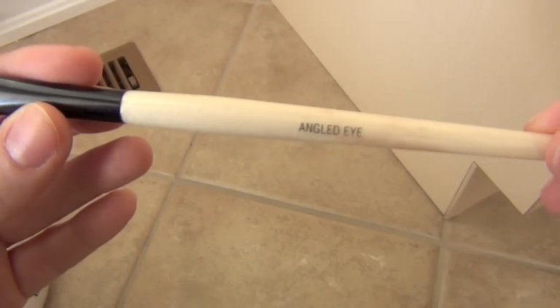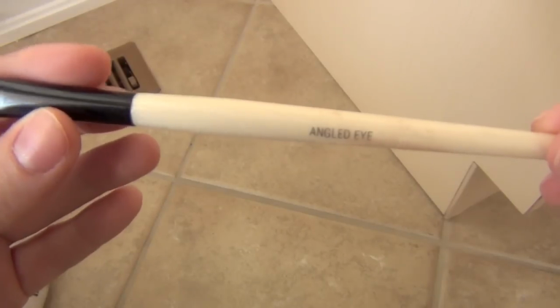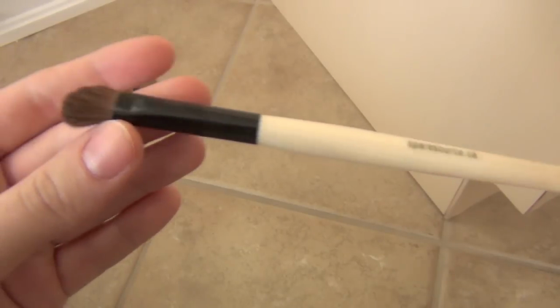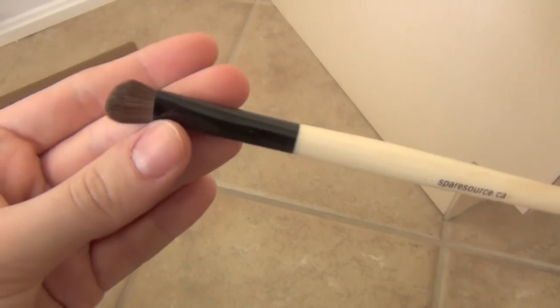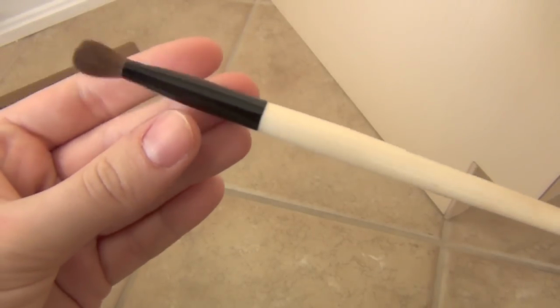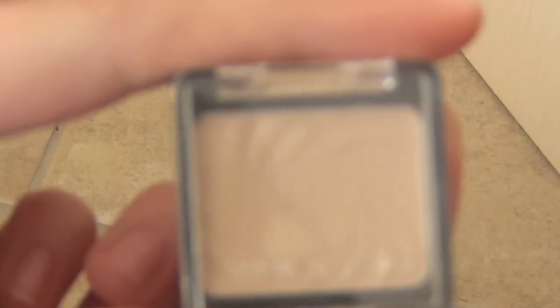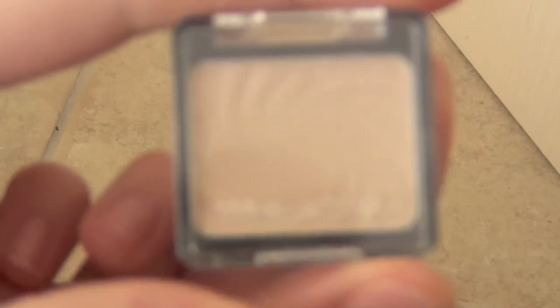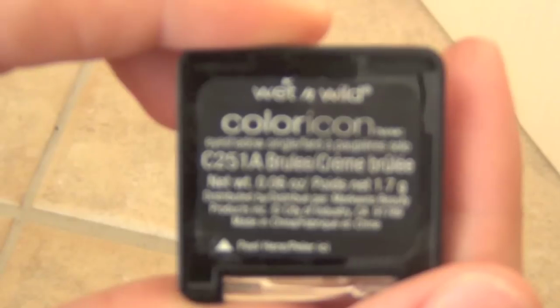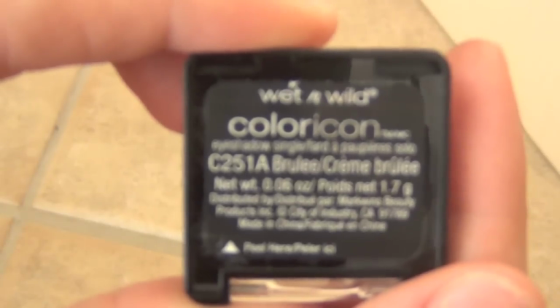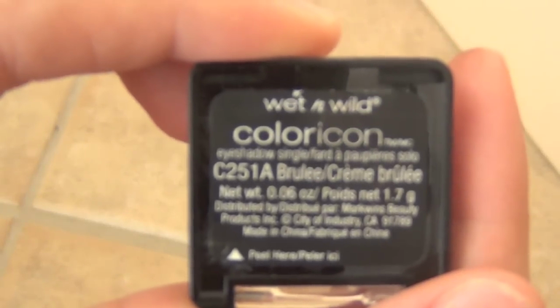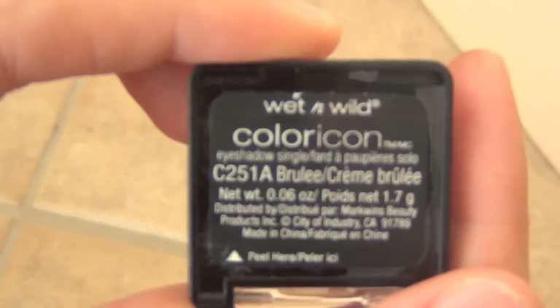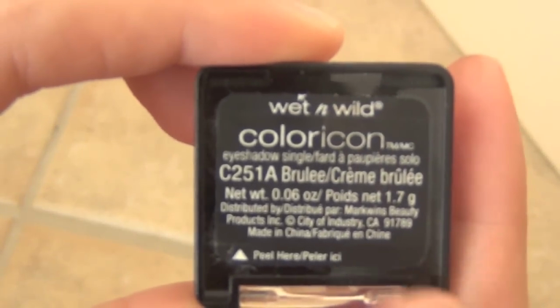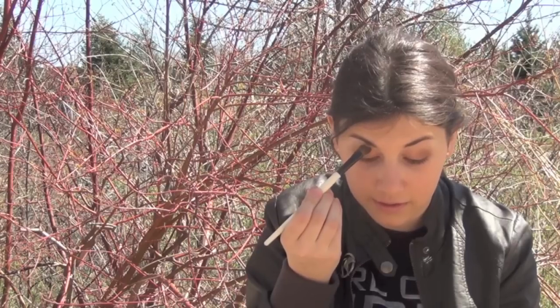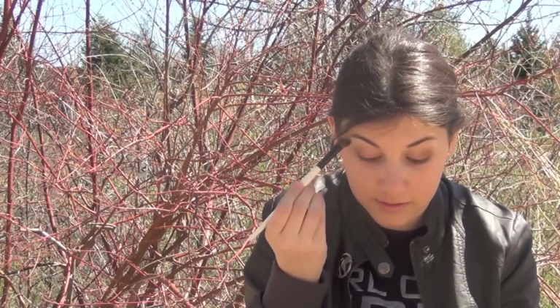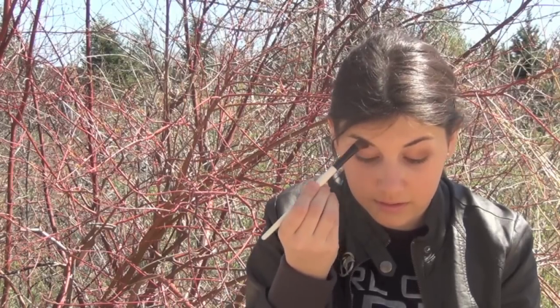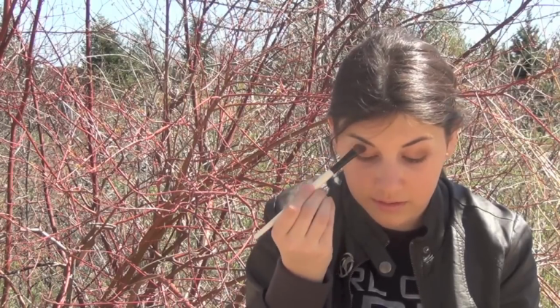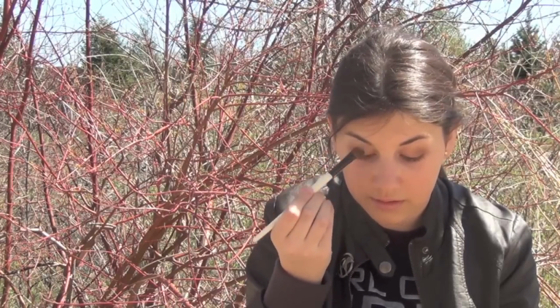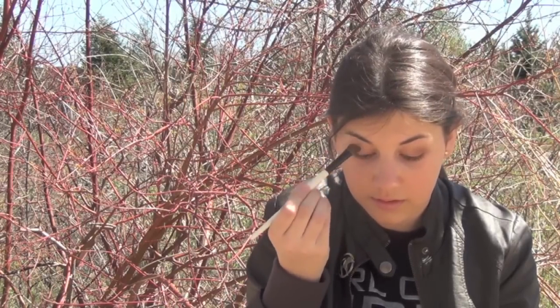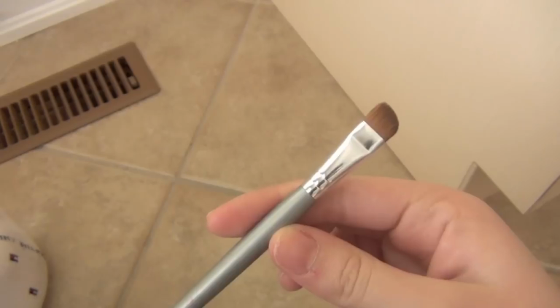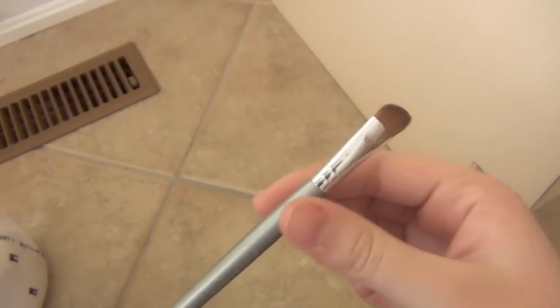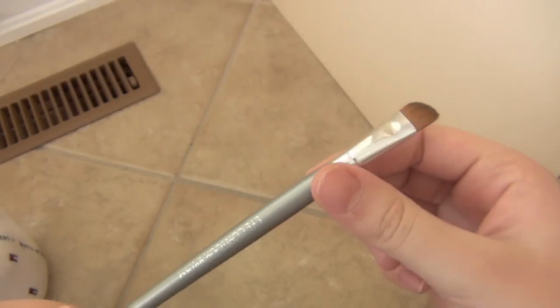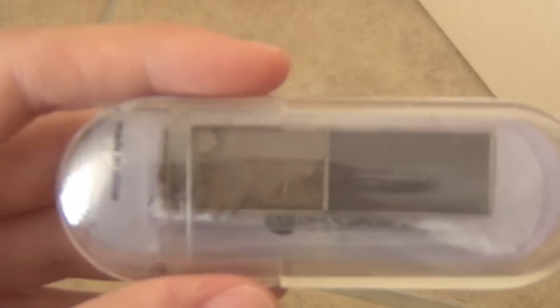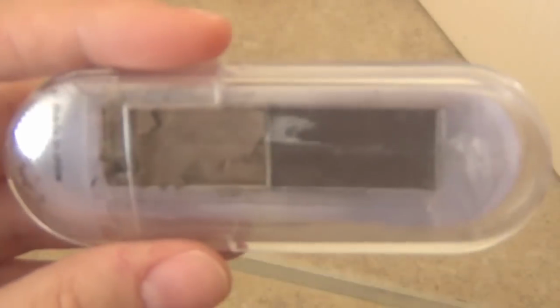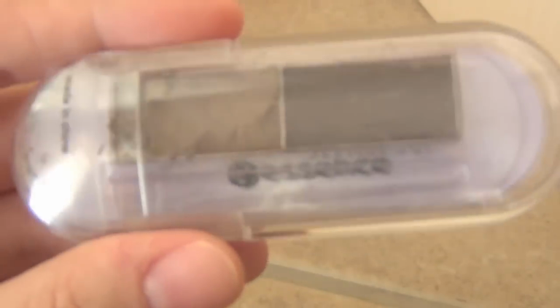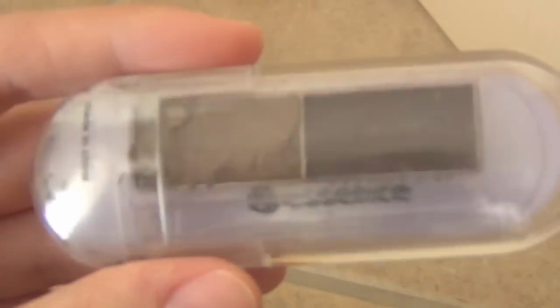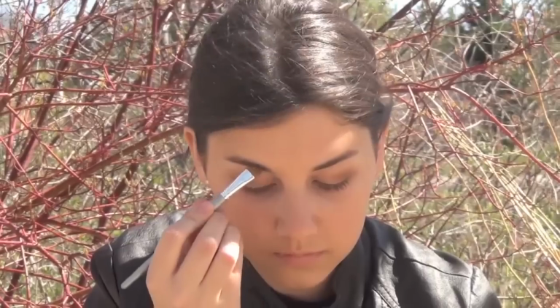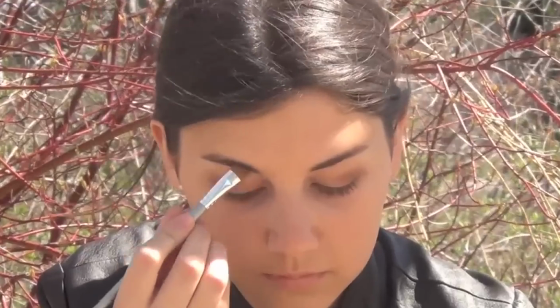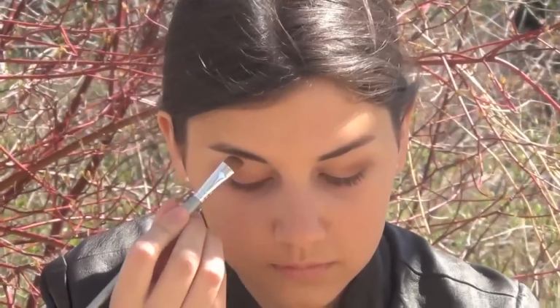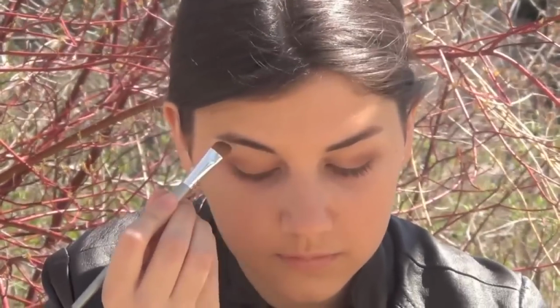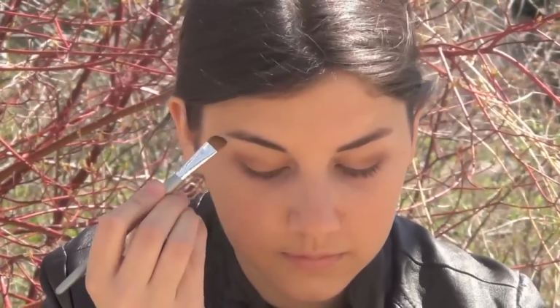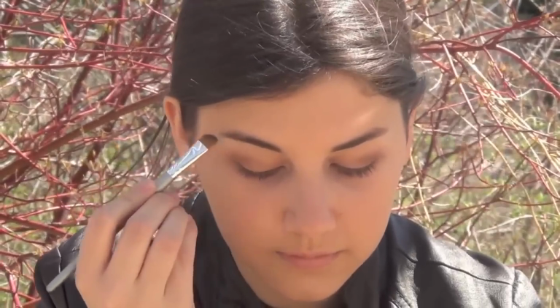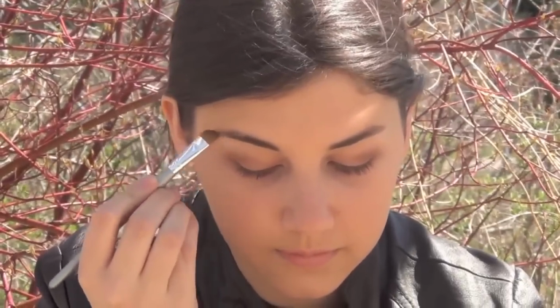Next, taking an angled eyeshadow brush, putting it in a matte highlight from Wet n' Wild and putting it all over the brow bone. Next, I'm taking an angled eyeshadow brush and using an Essence brow powder to fill in my brows.